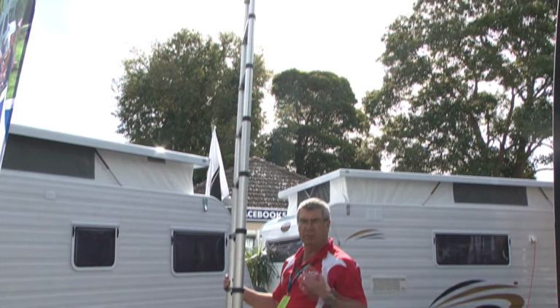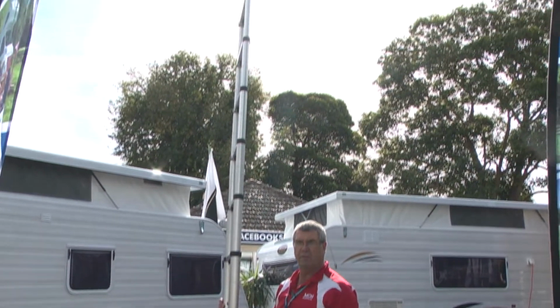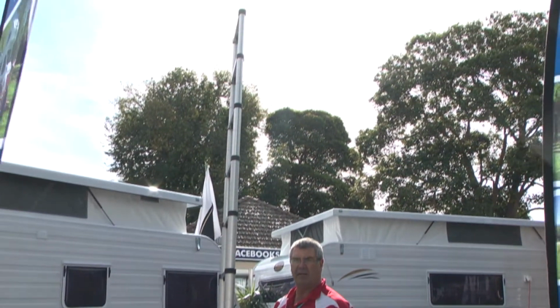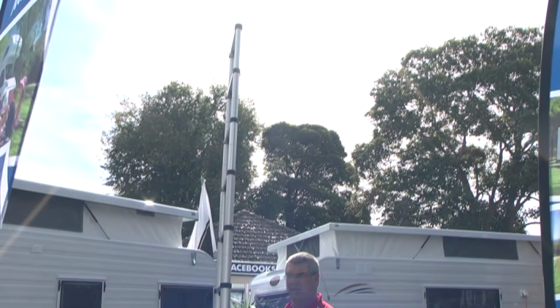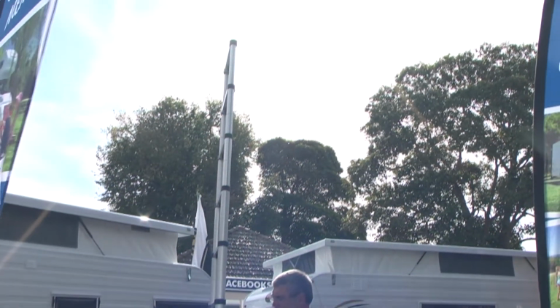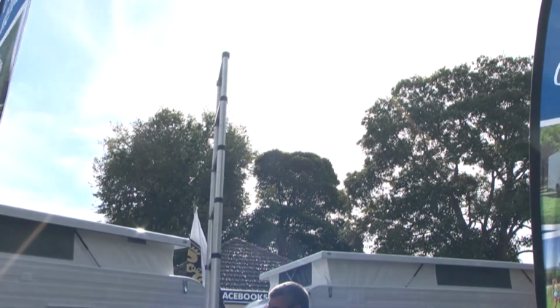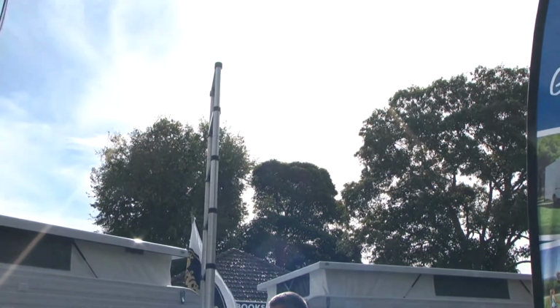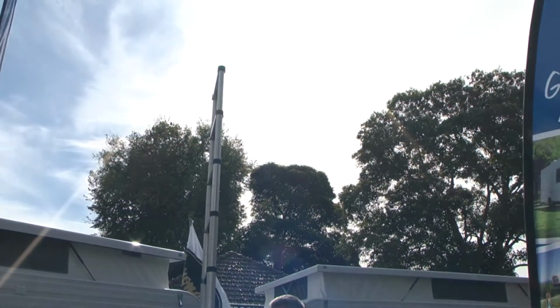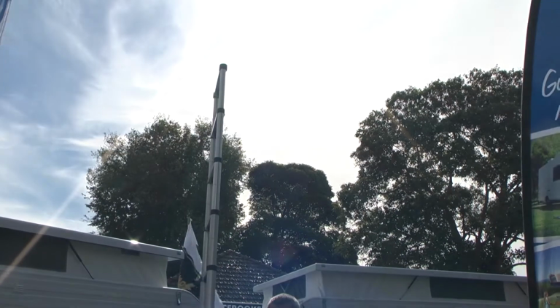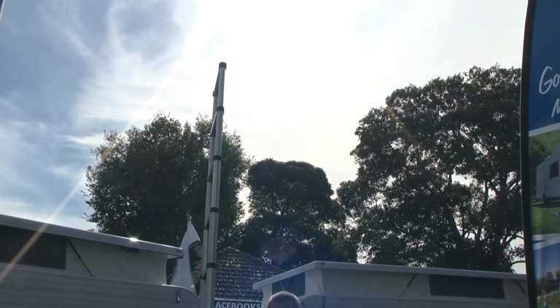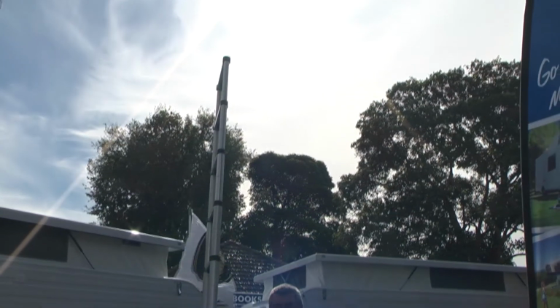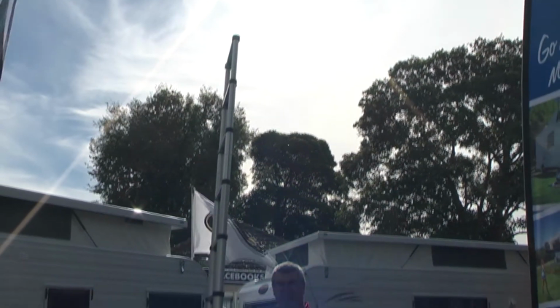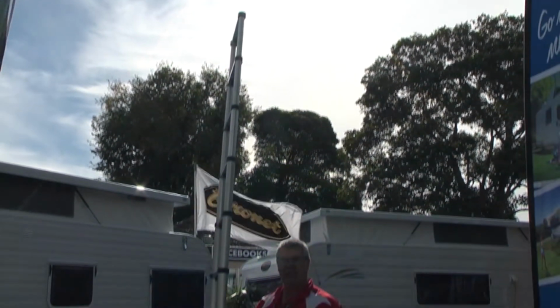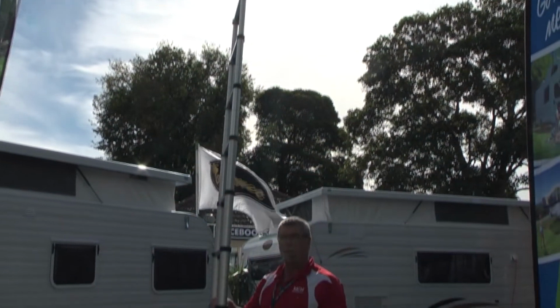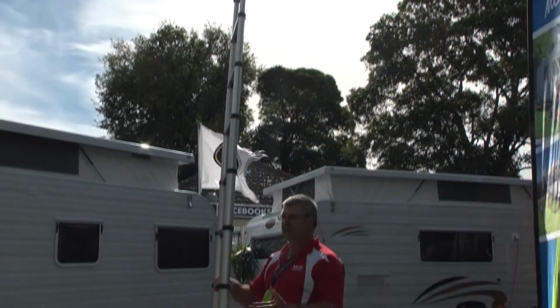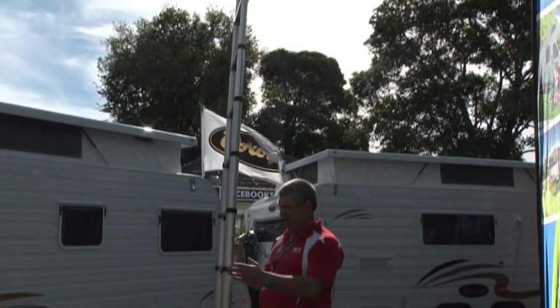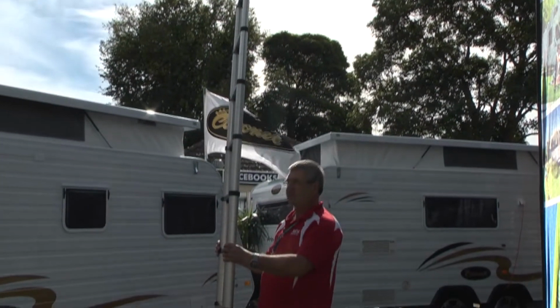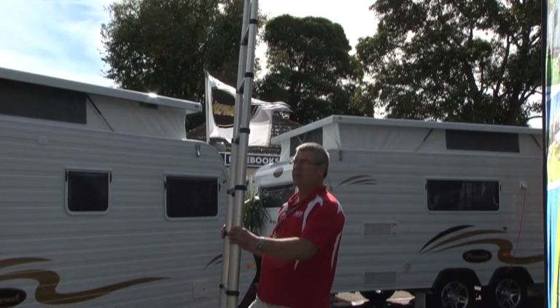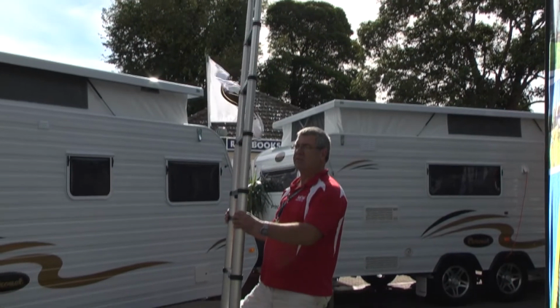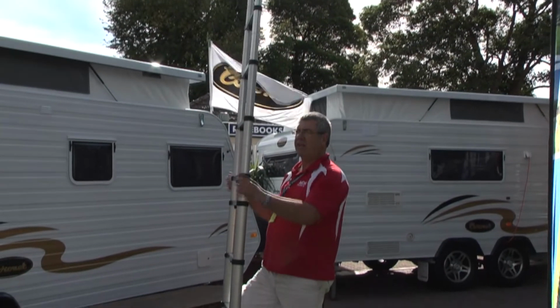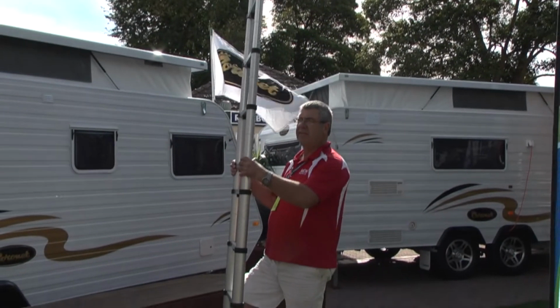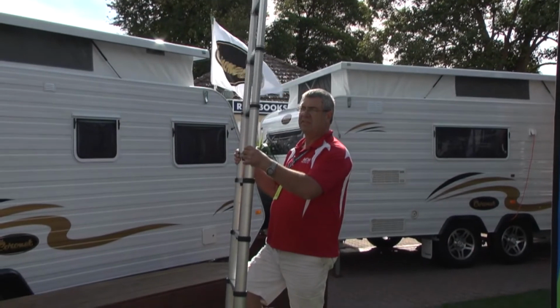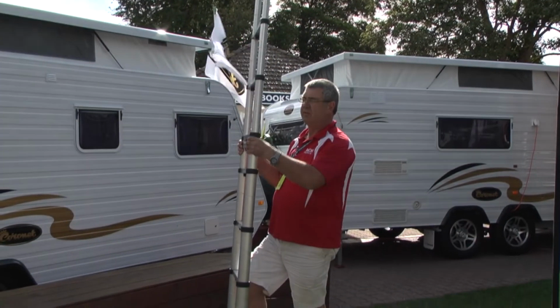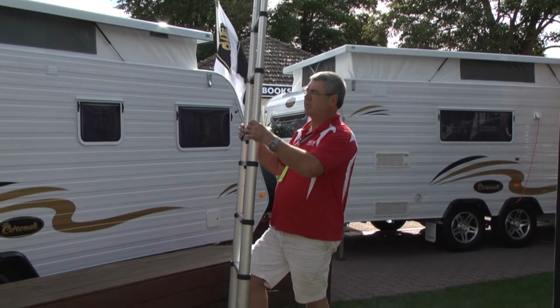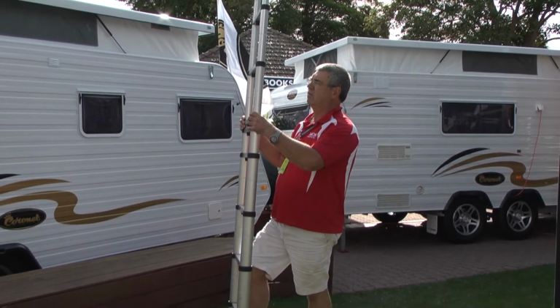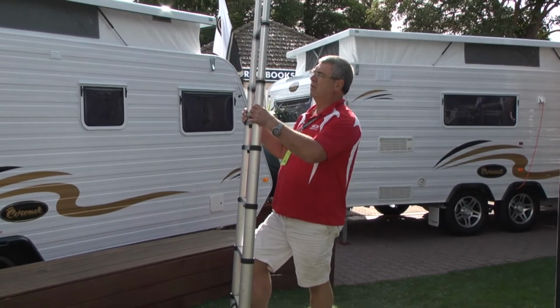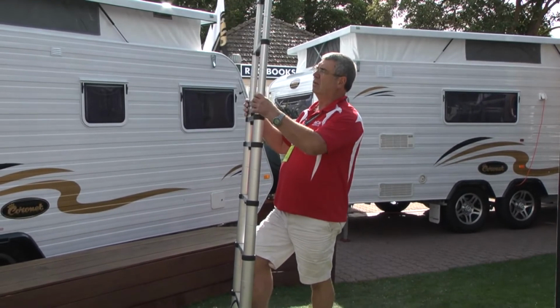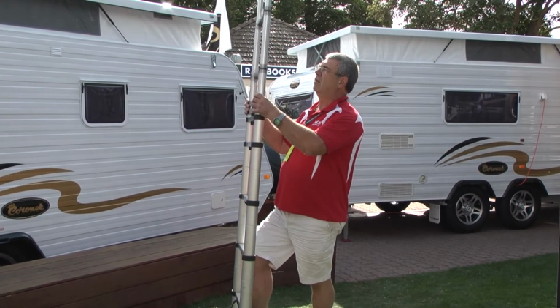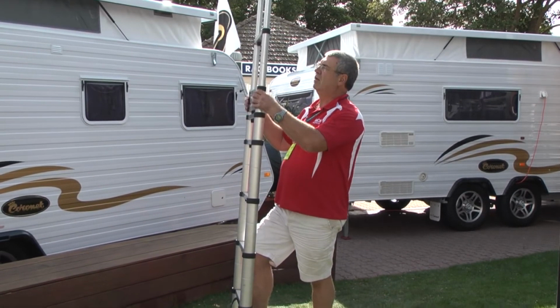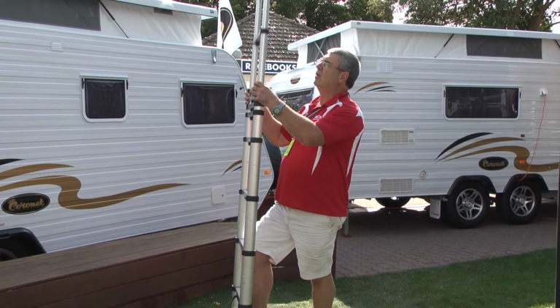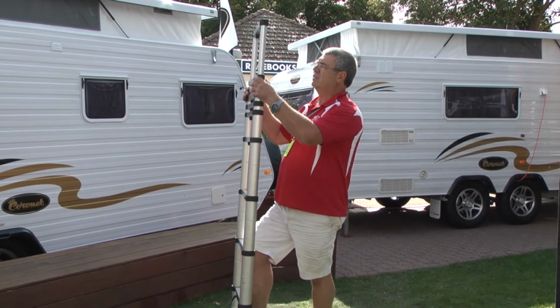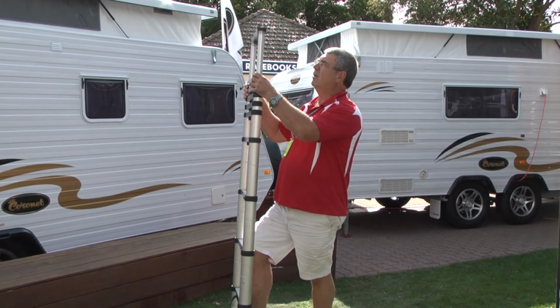So it's really good for caravaners that are concerned about space and weight. It collapses down to 87 centimetres, like so.